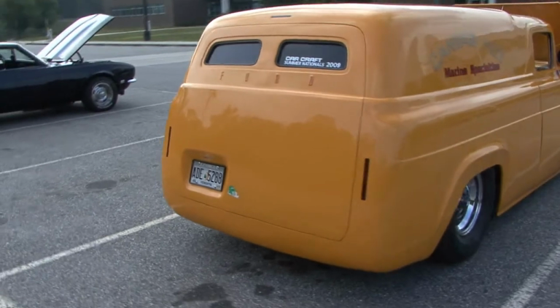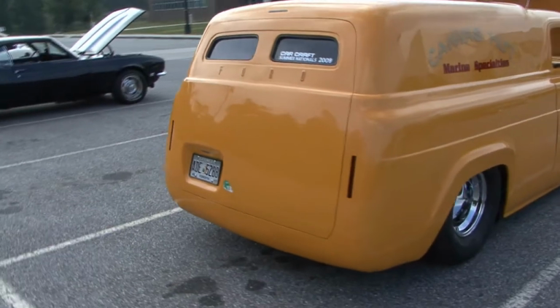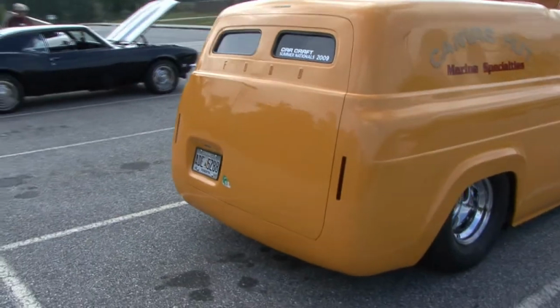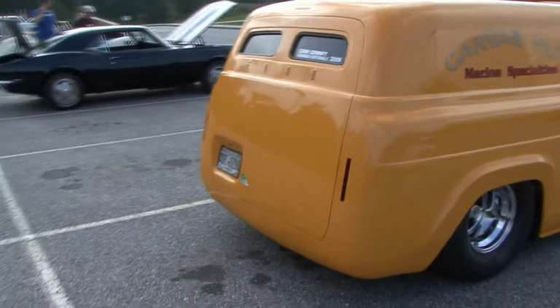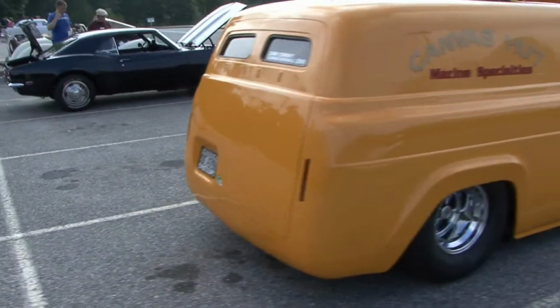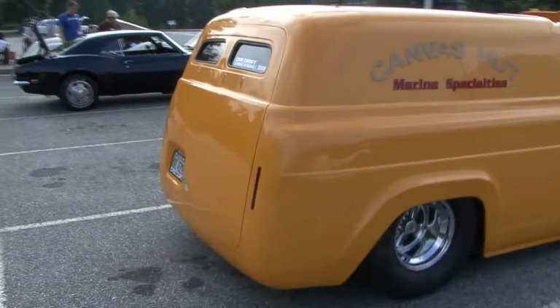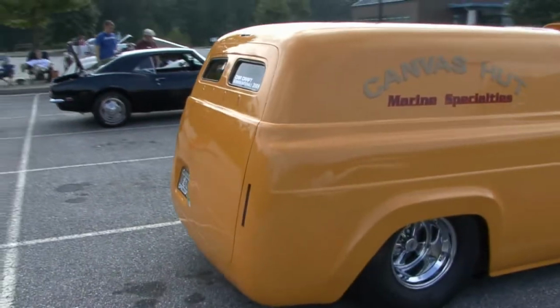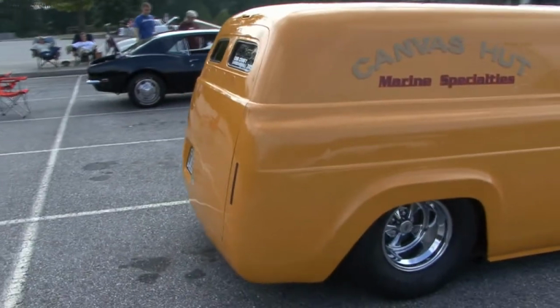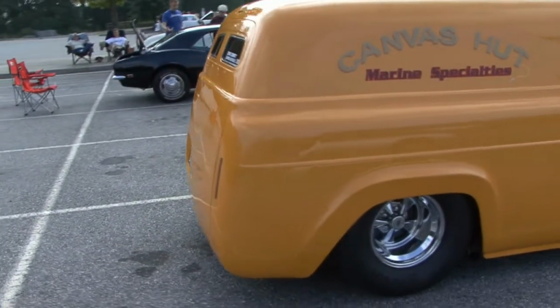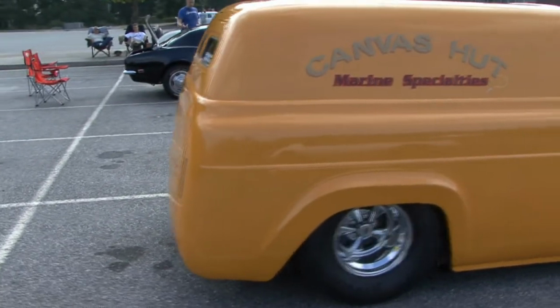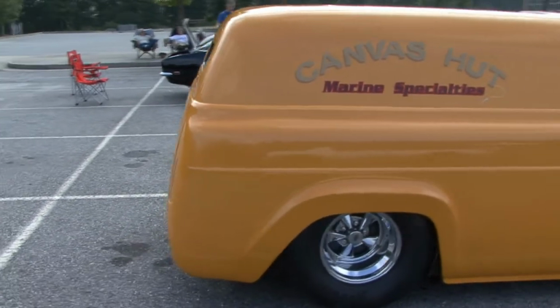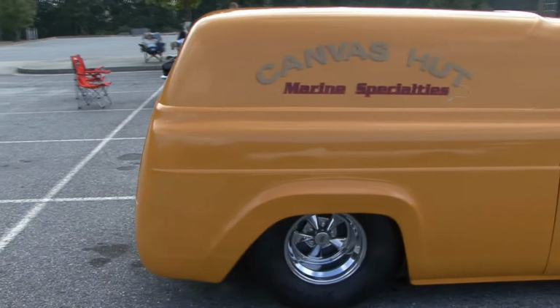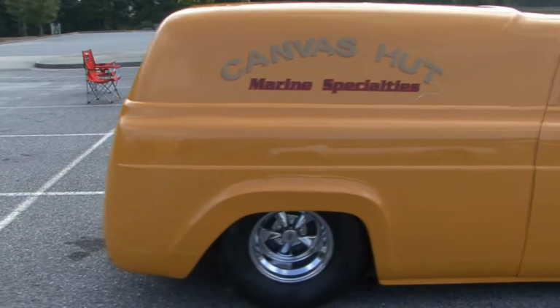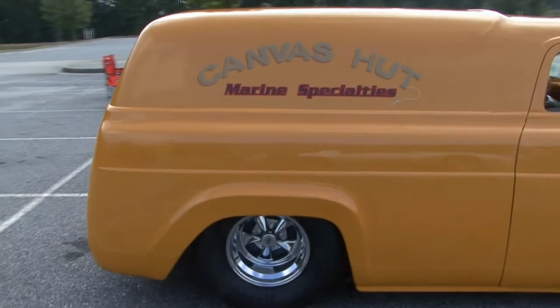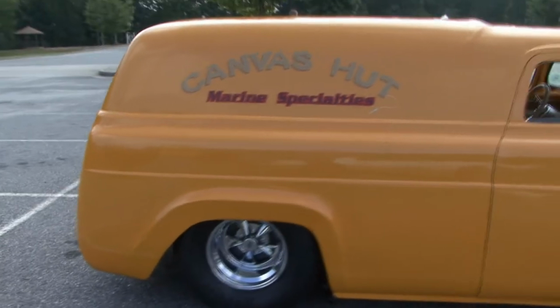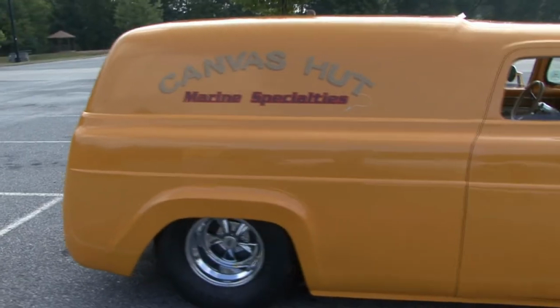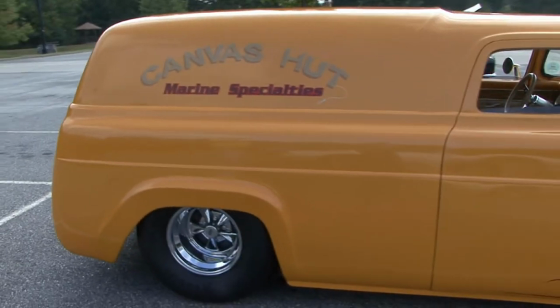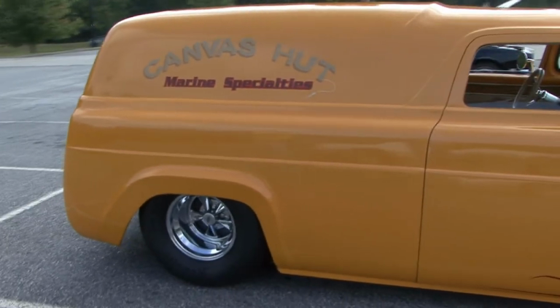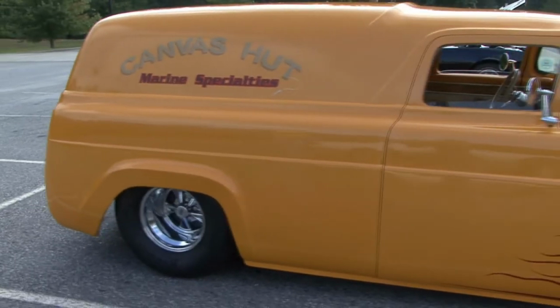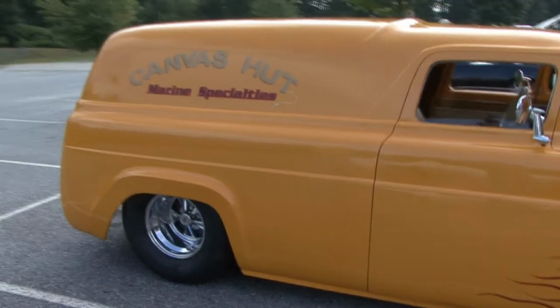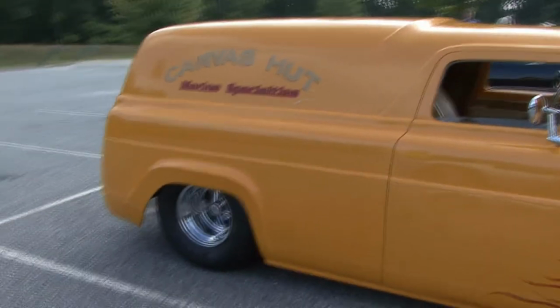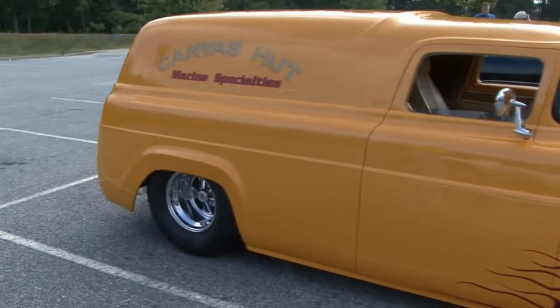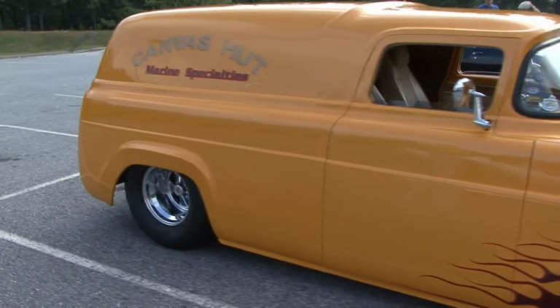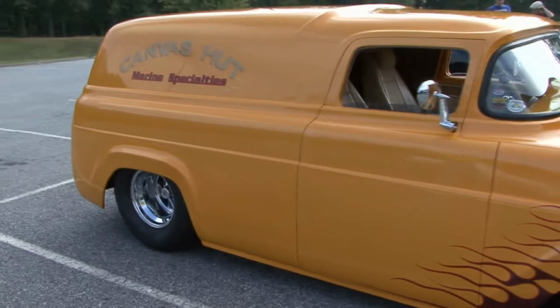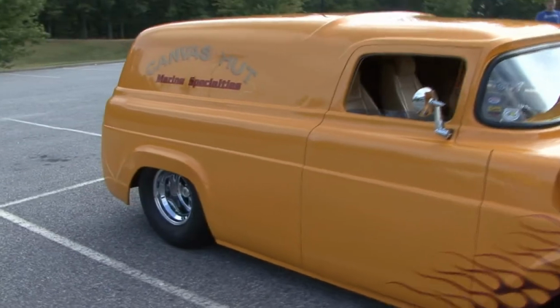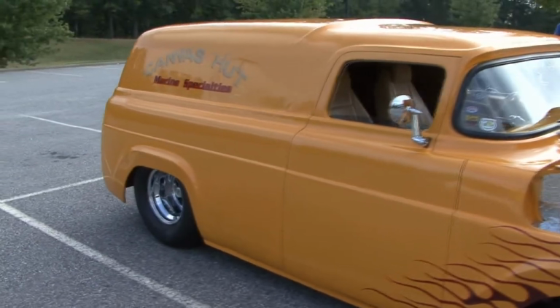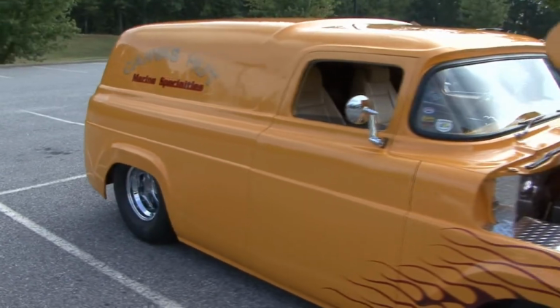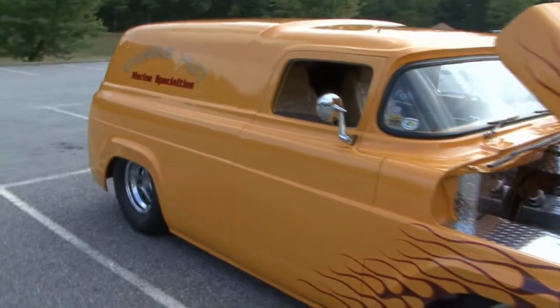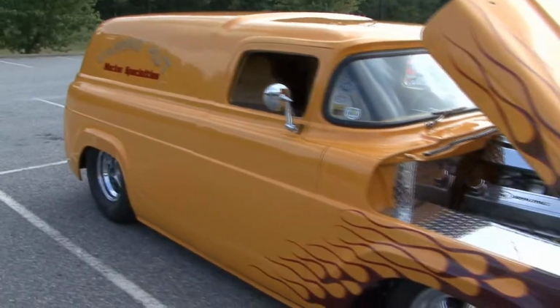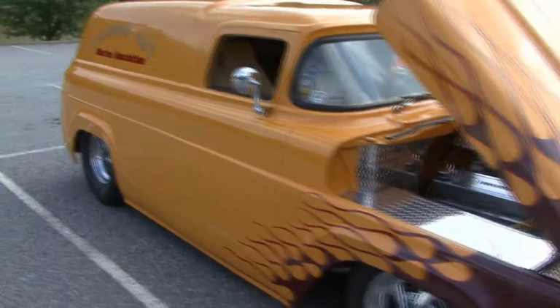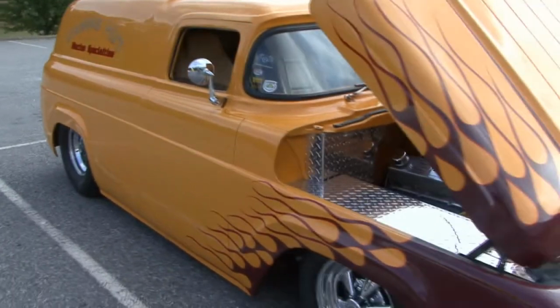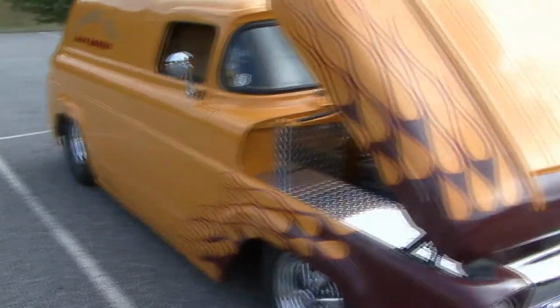I've owned it for eight years. It took four years to build — it's home built. My wife and I built it and we did it all in a two-car garage.